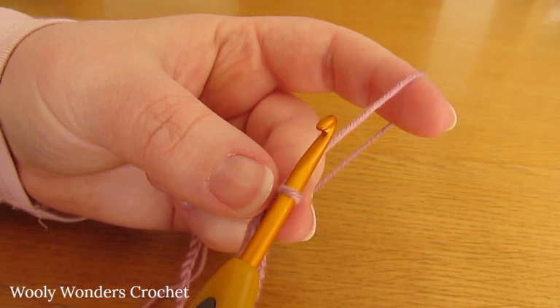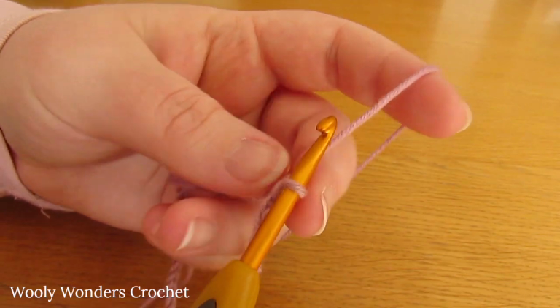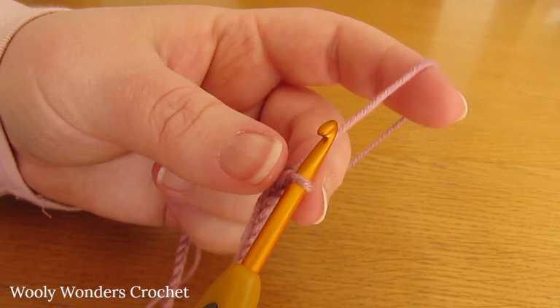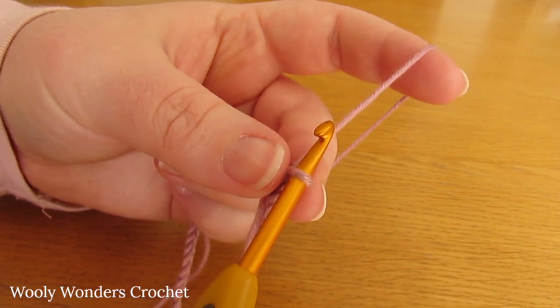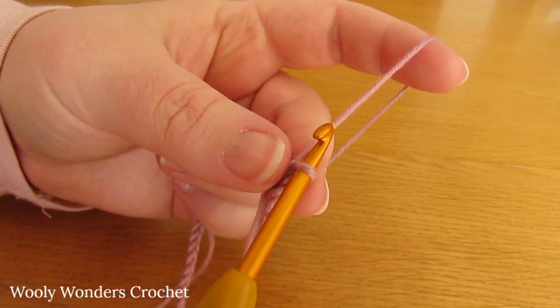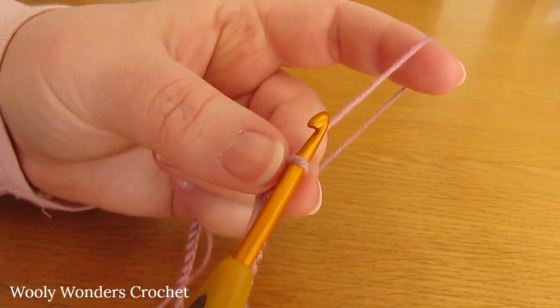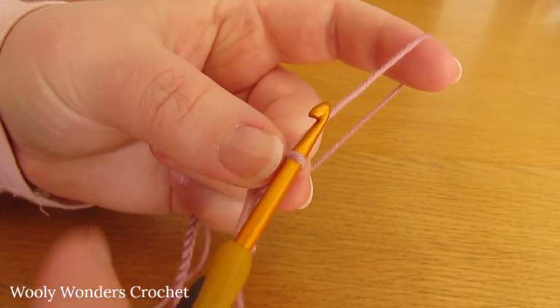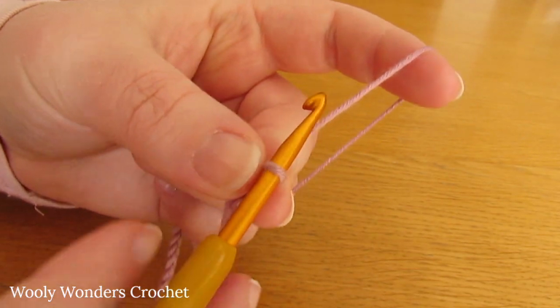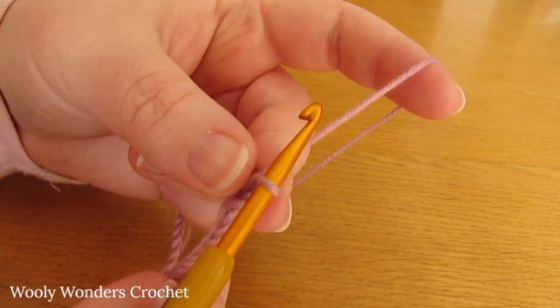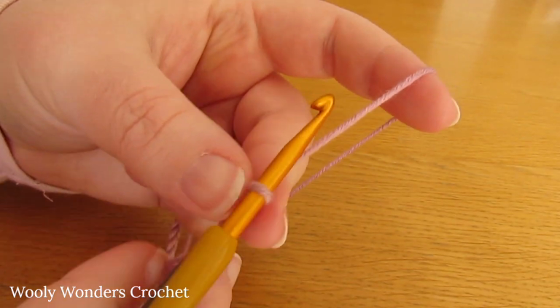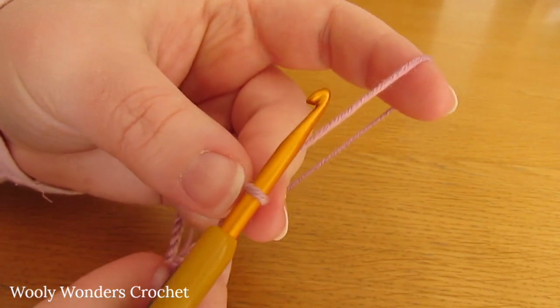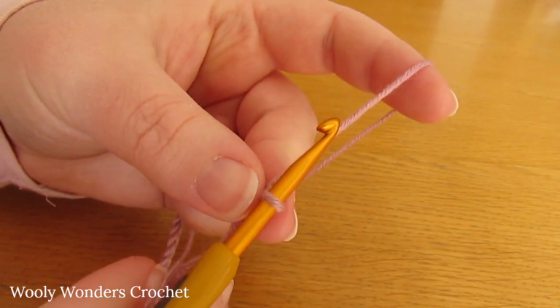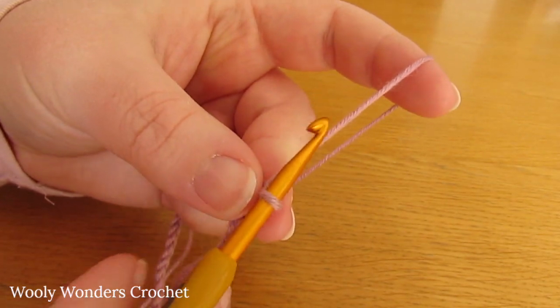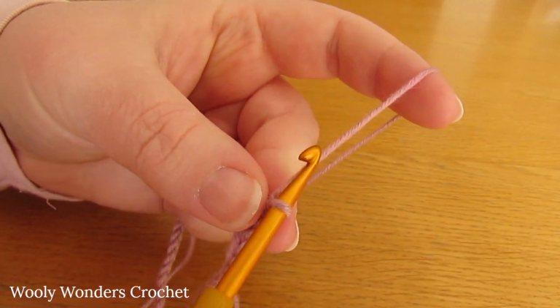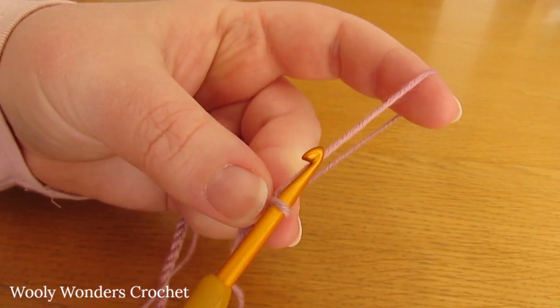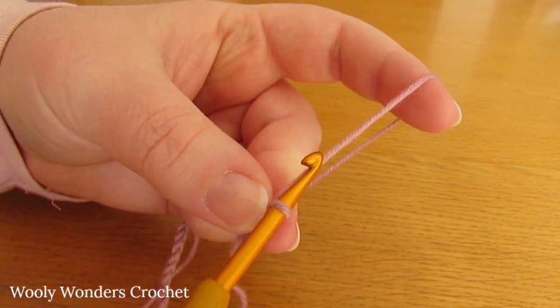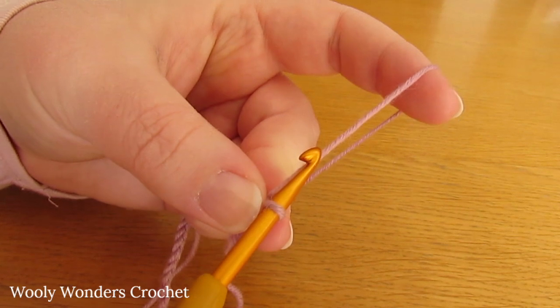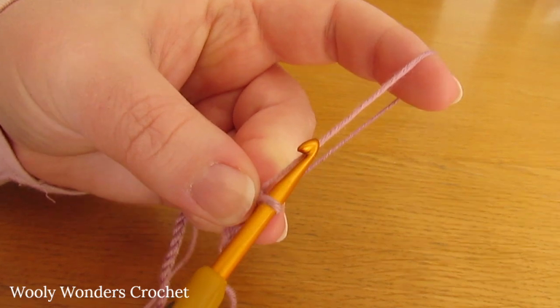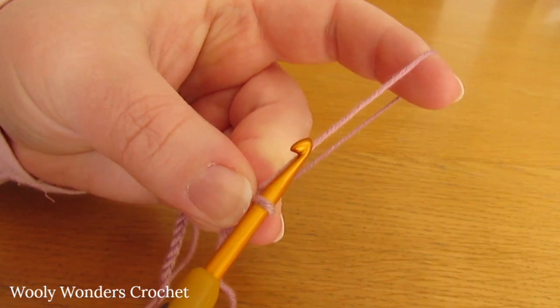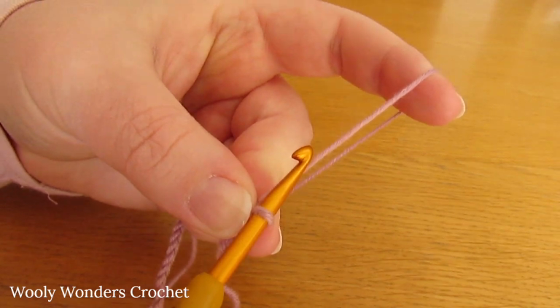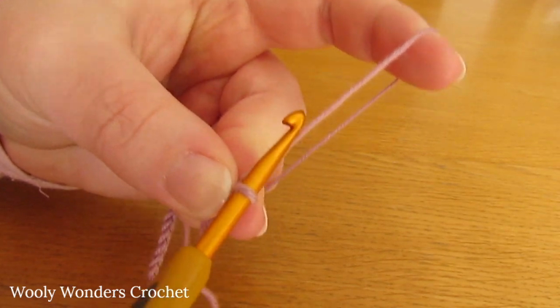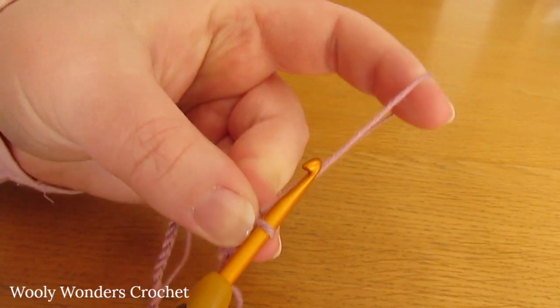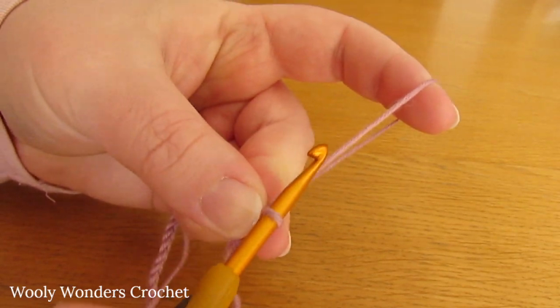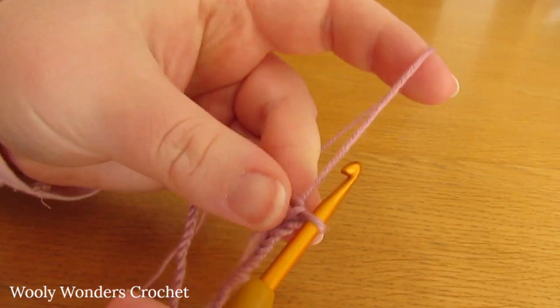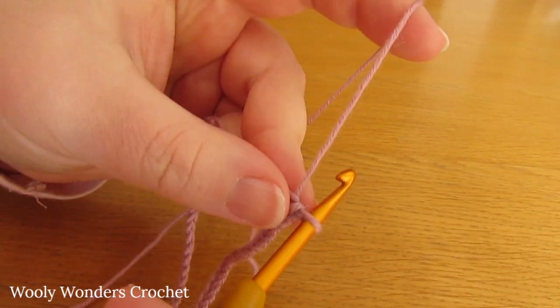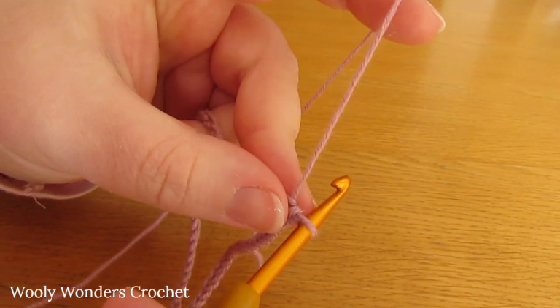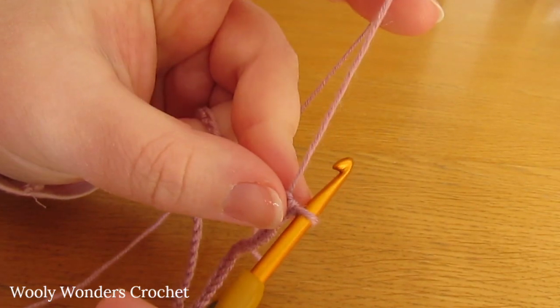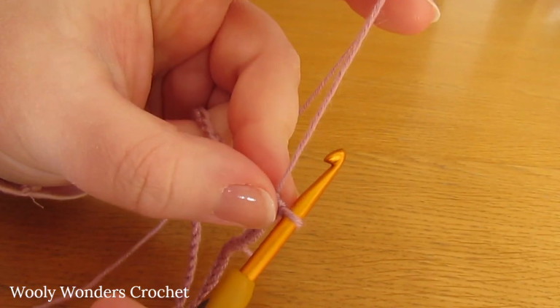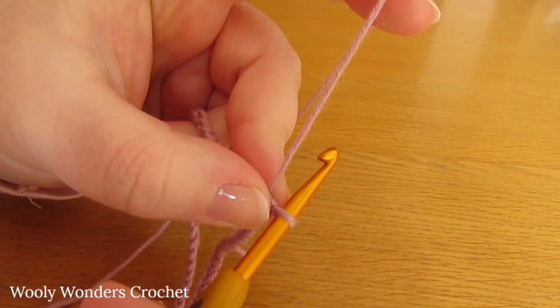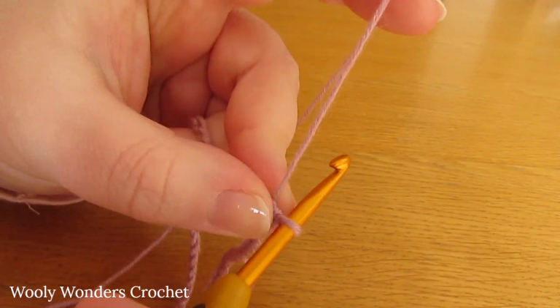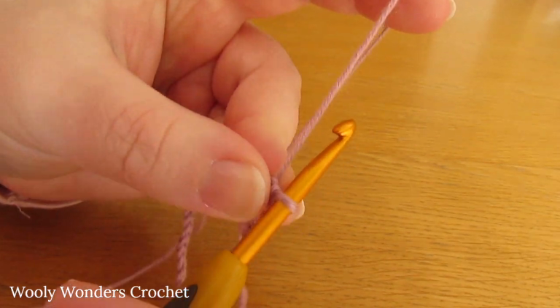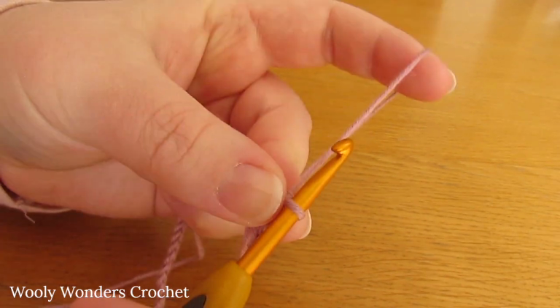Before you begin round 1, I would definitely recommend quickly going back and double checking that you have no twists in your chain. If you don't, we can move on to the first round.